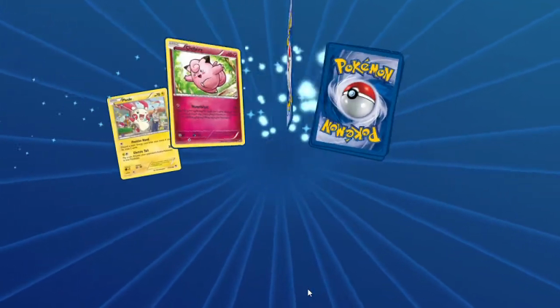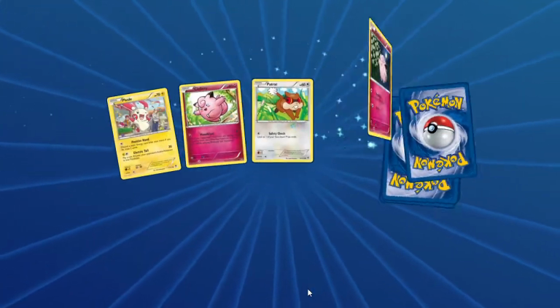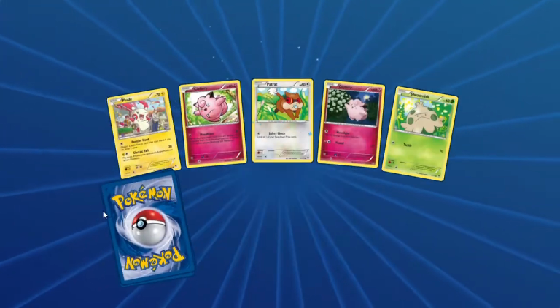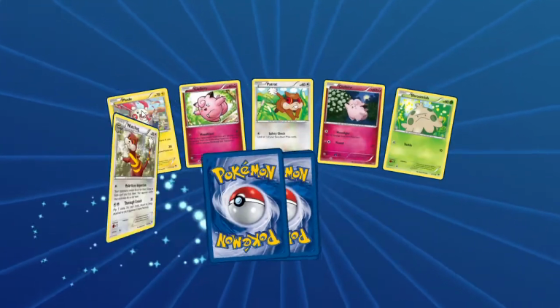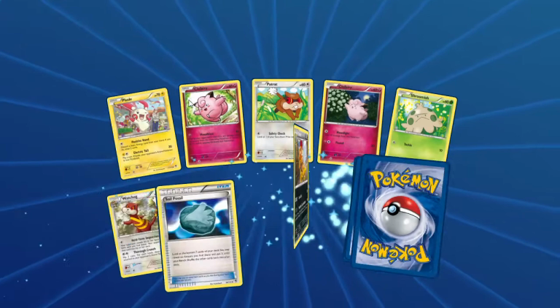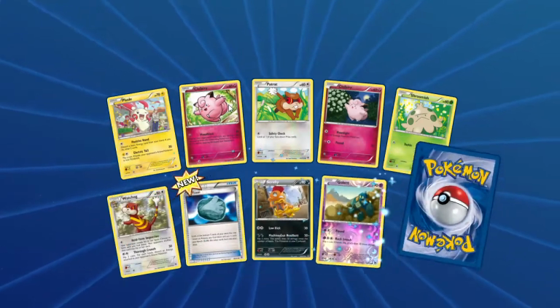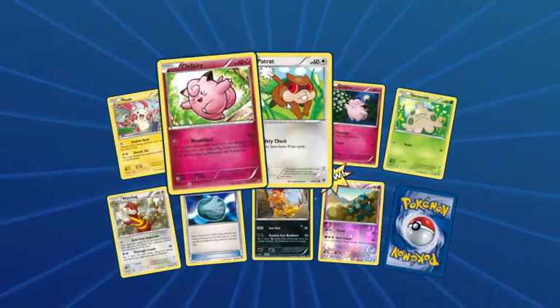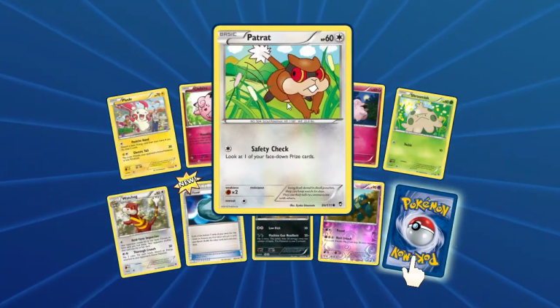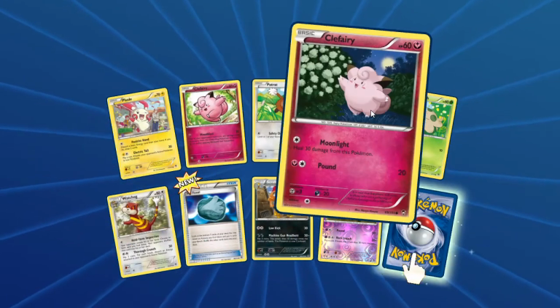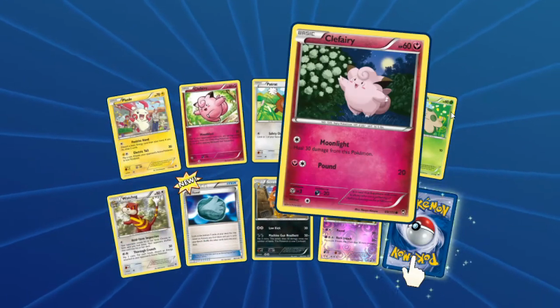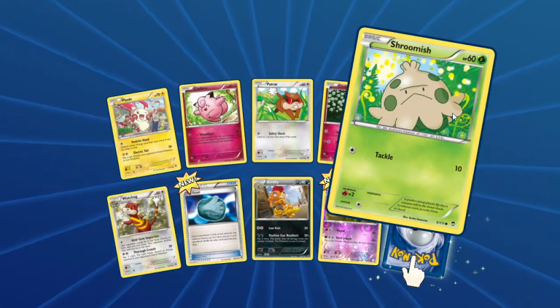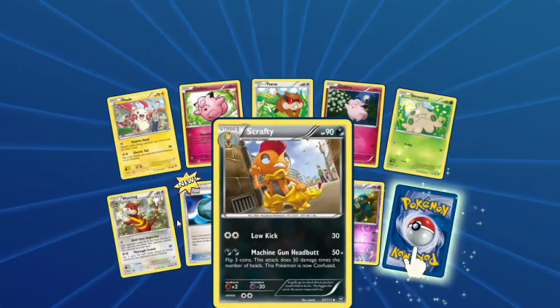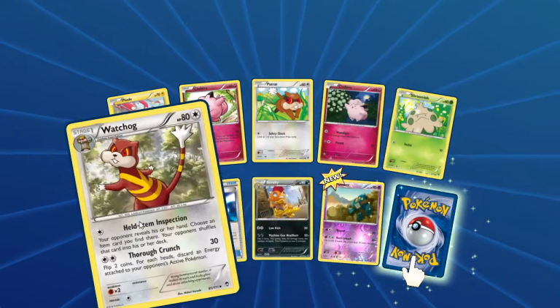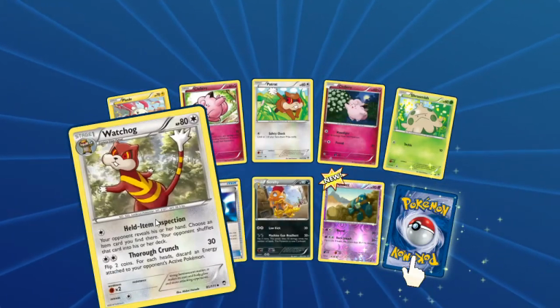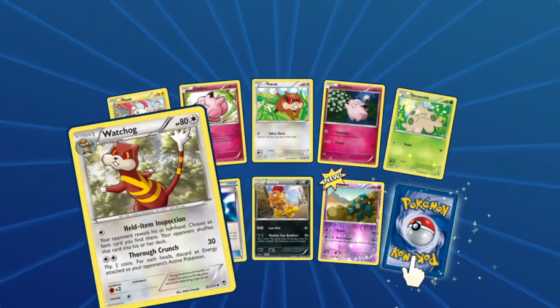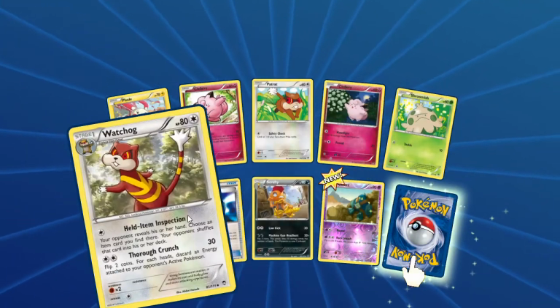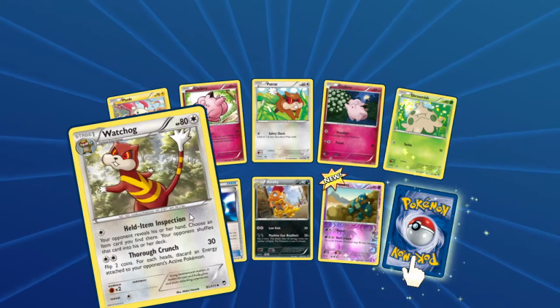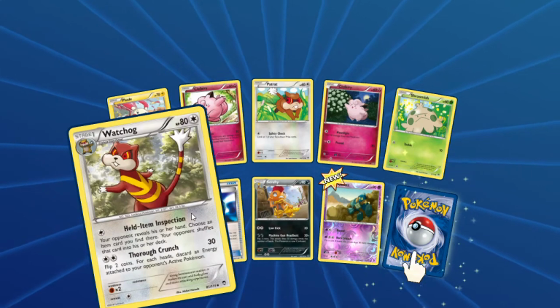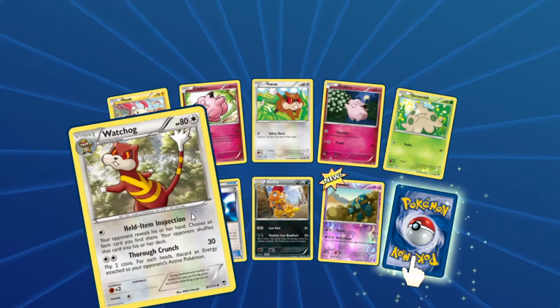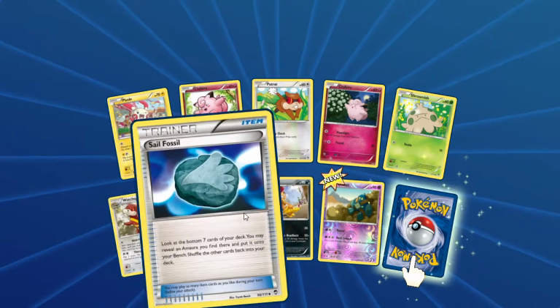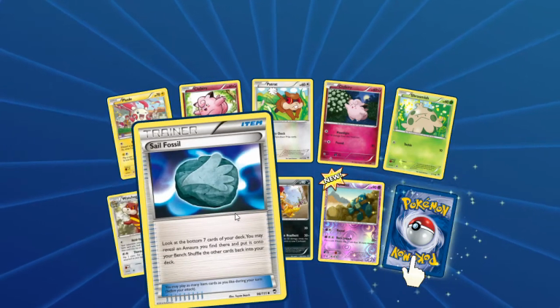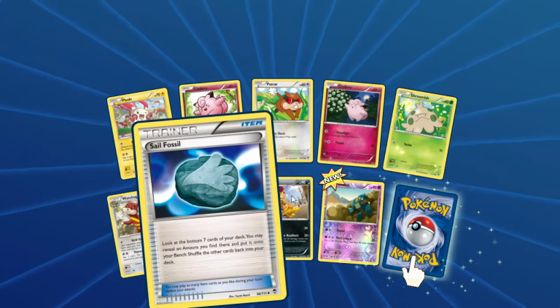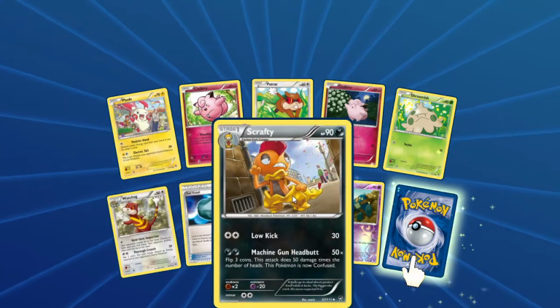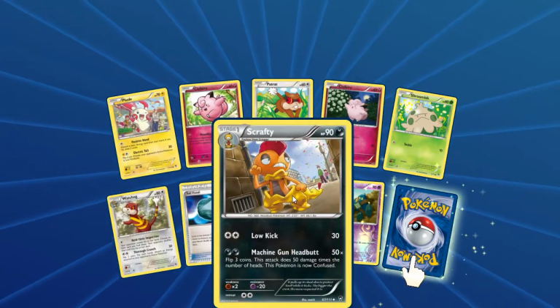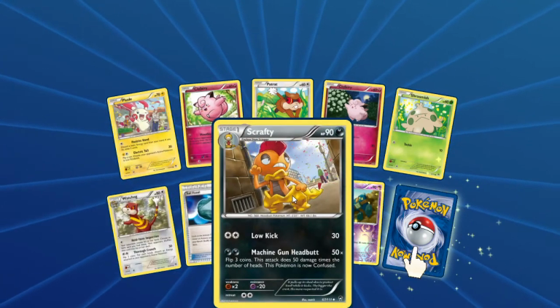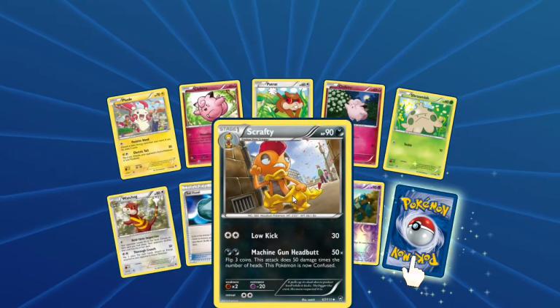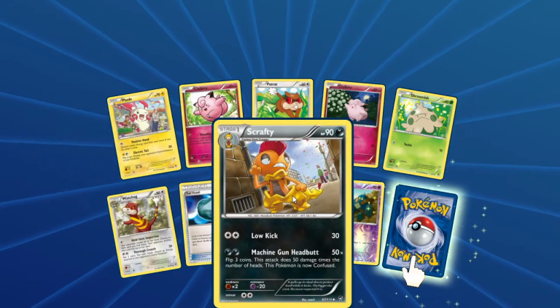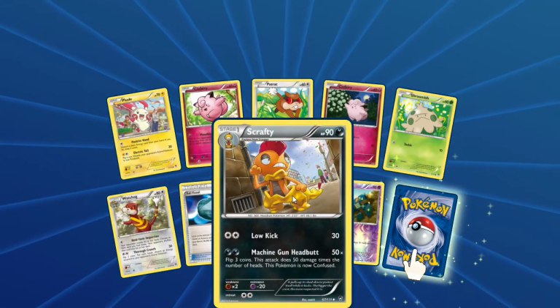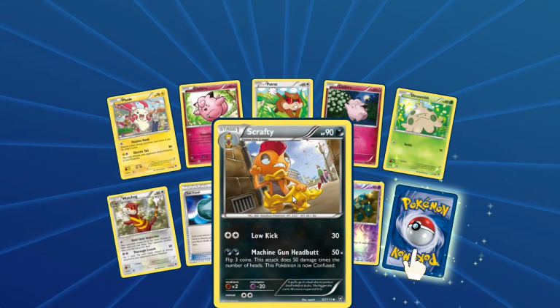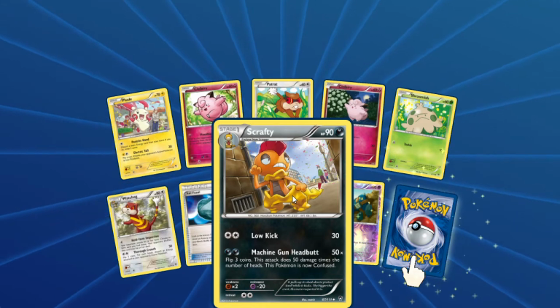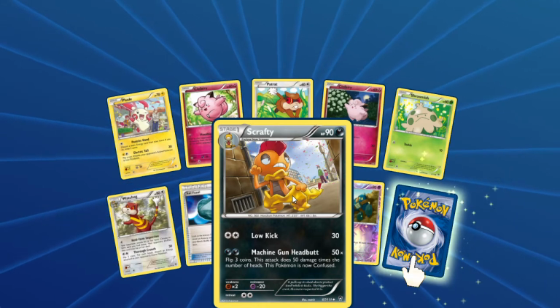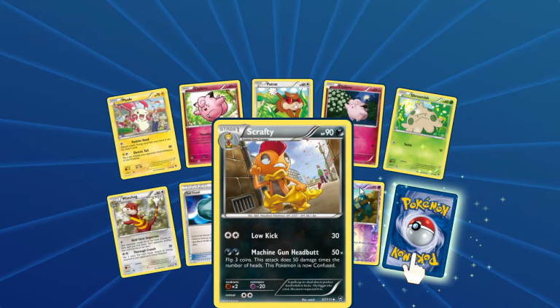Let's see what else we get. We start with Fuzzle, Clifari — but Shrek. Another Clifari — Shremuch. What Tron has the Health Item Inspection. Sail Fossil, Scrapti with the Low Kick and the Machine Gun Headbutt.